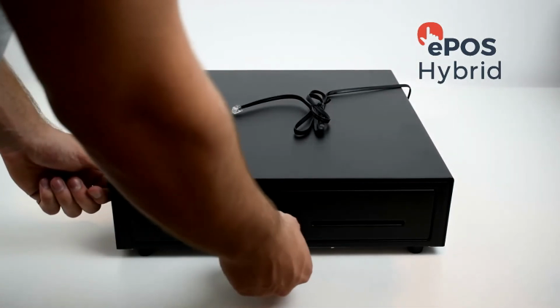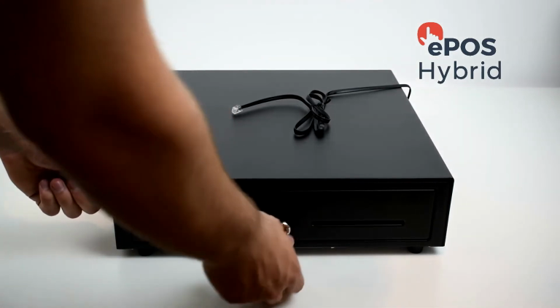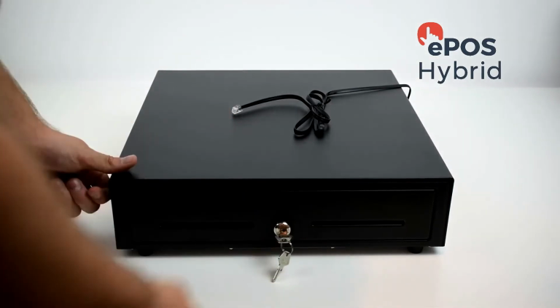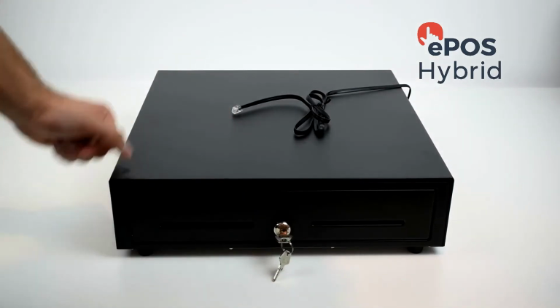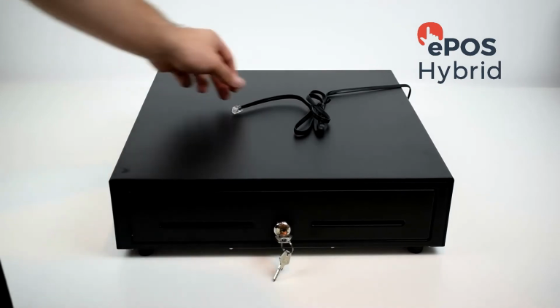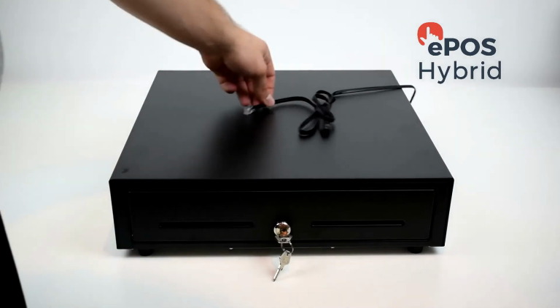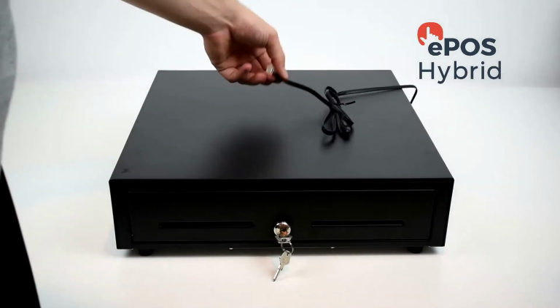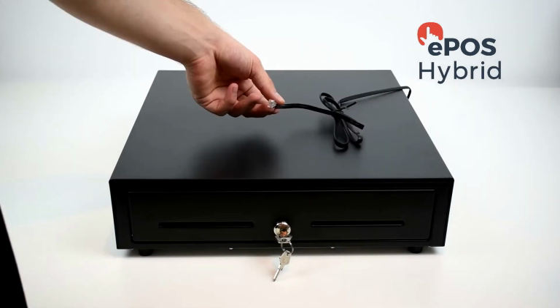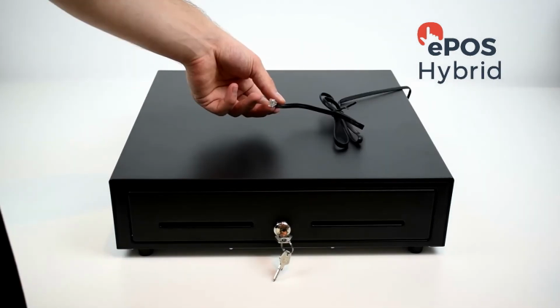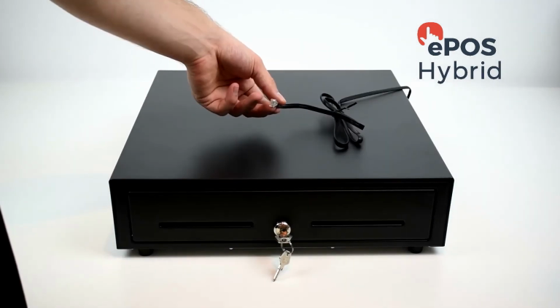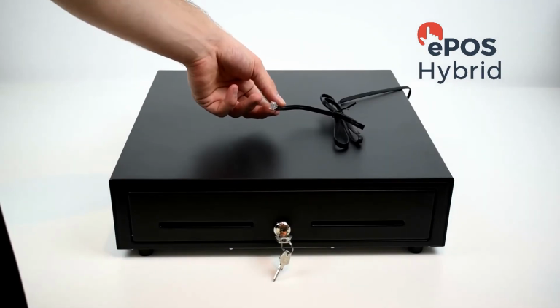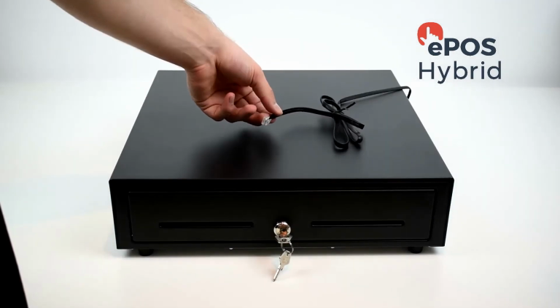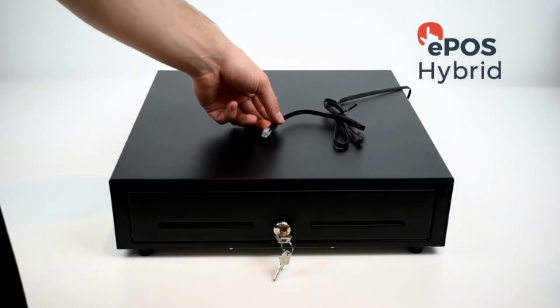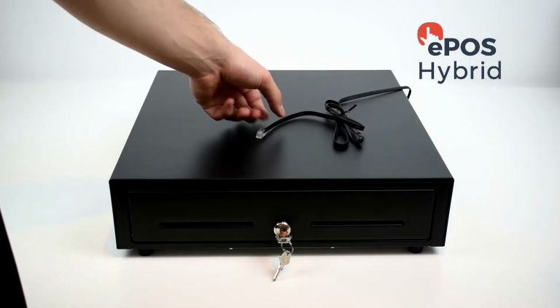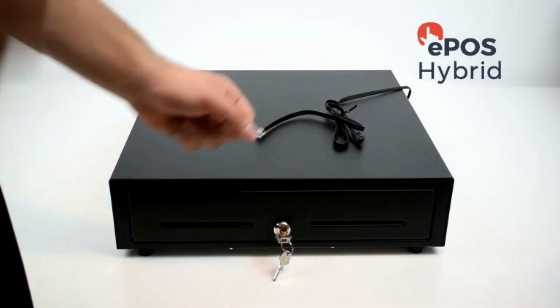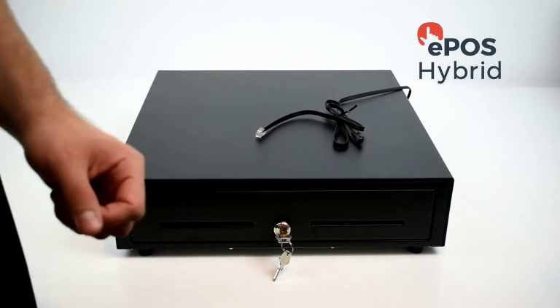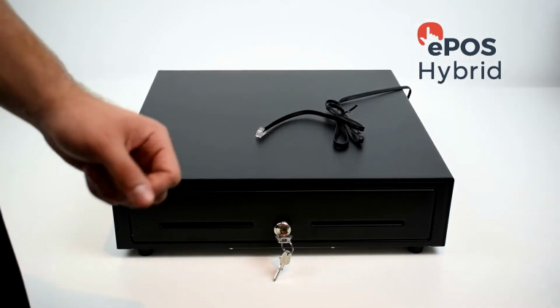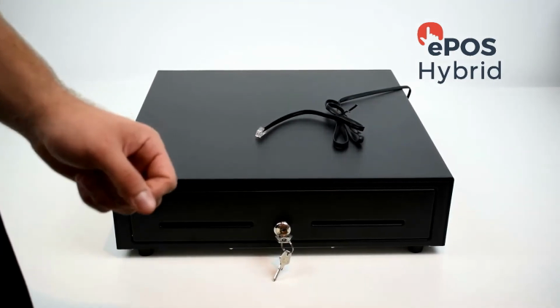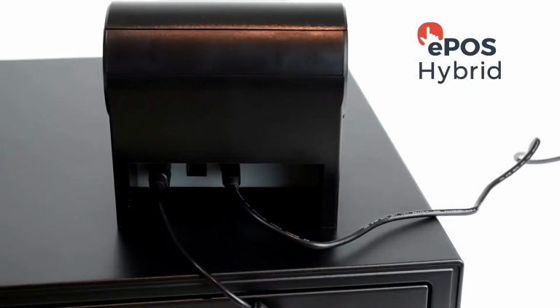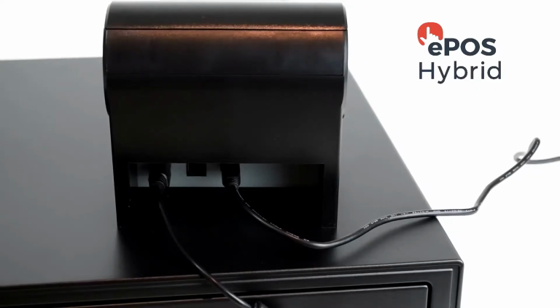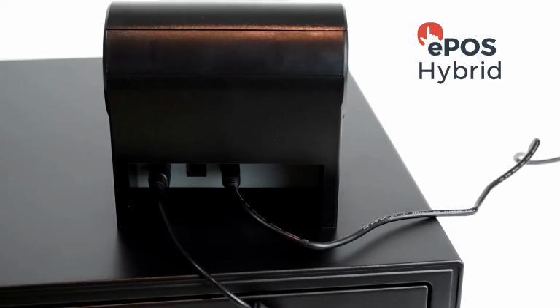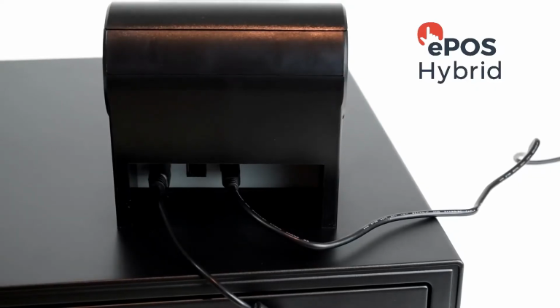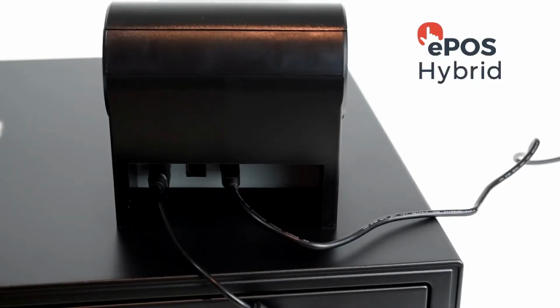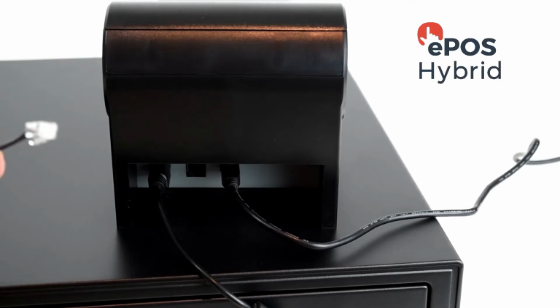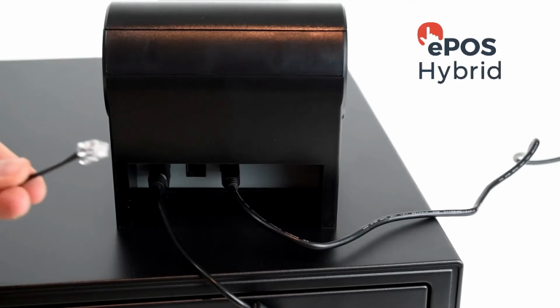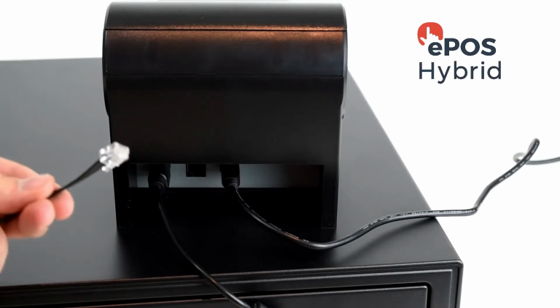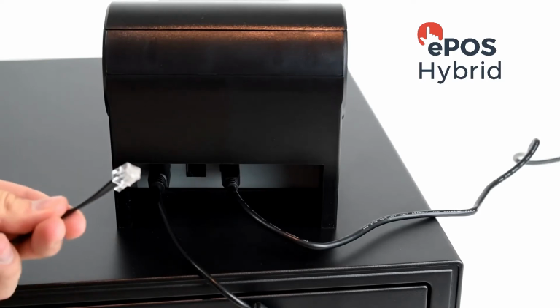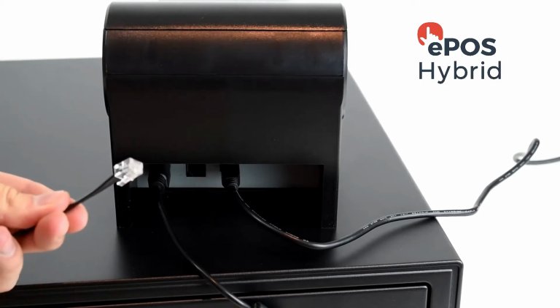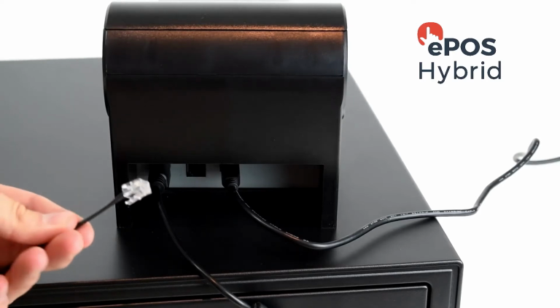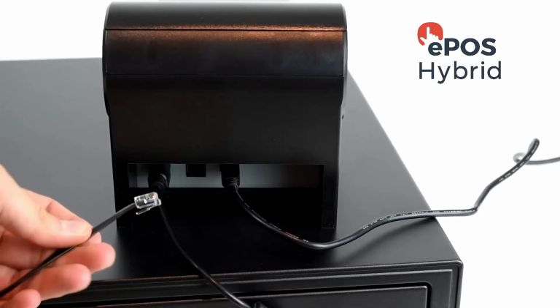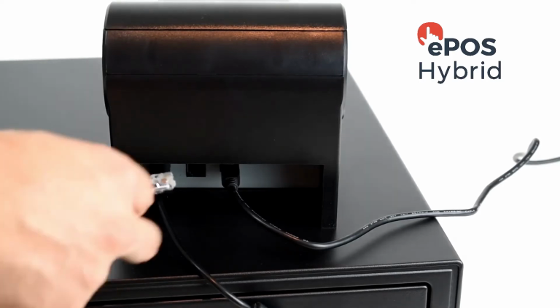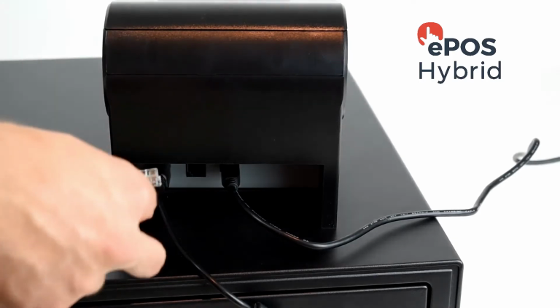Once done, grab the cable at the end of the cash drawer and insert that into the final socket on the back of the printer.